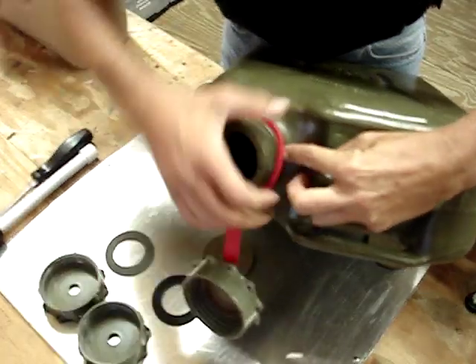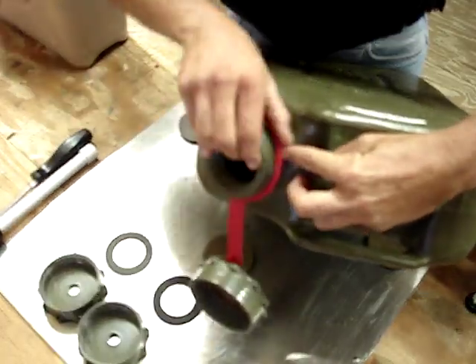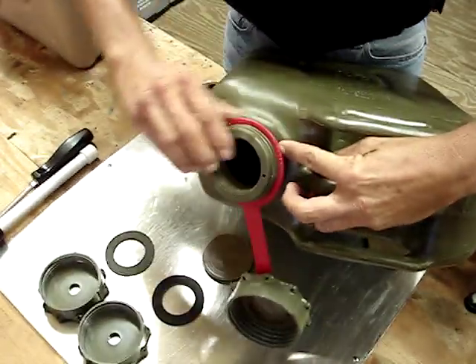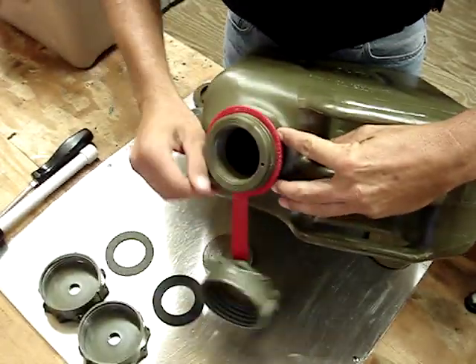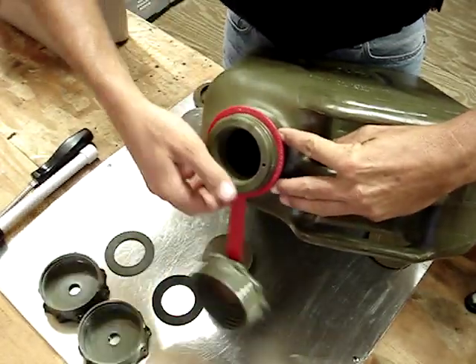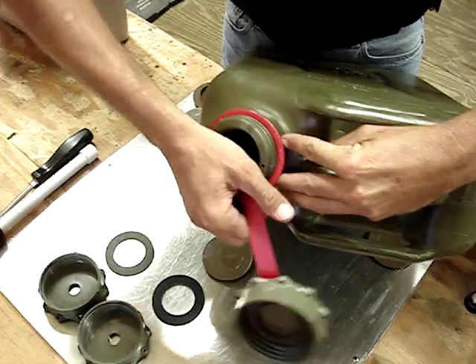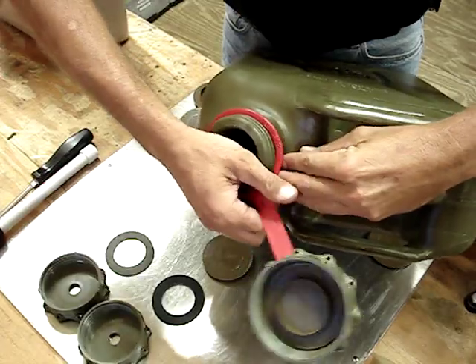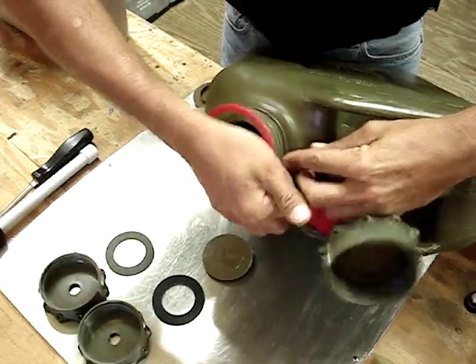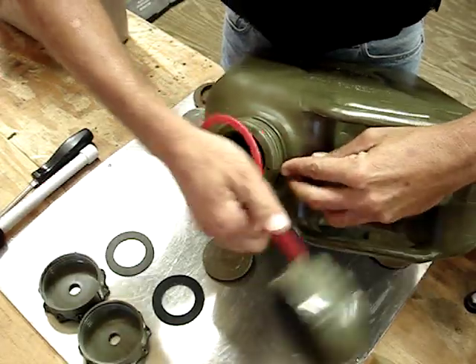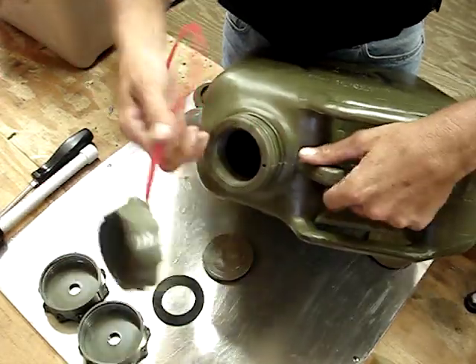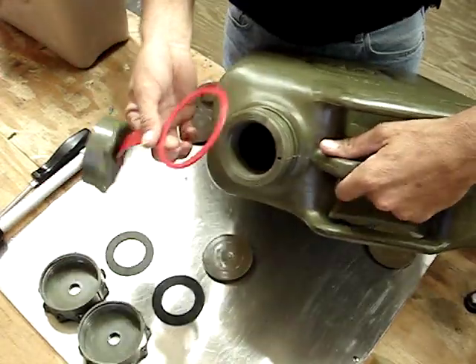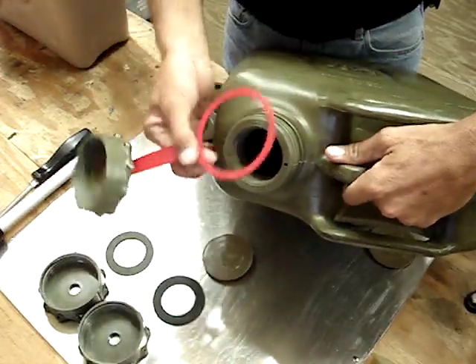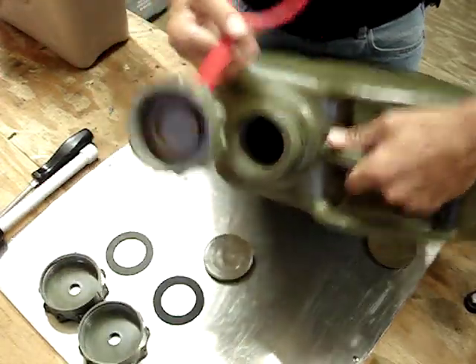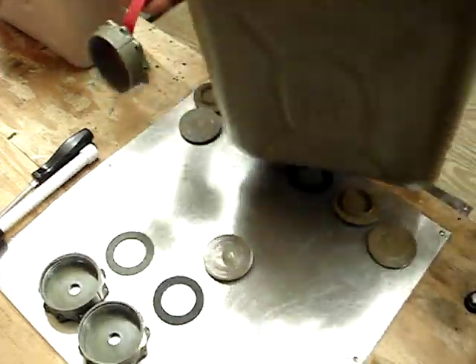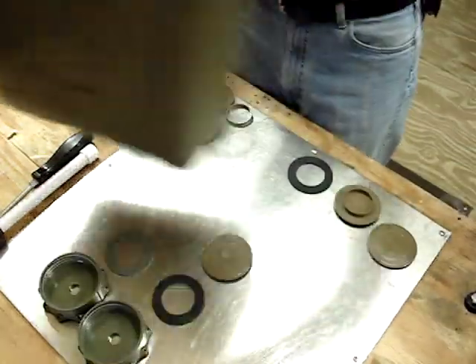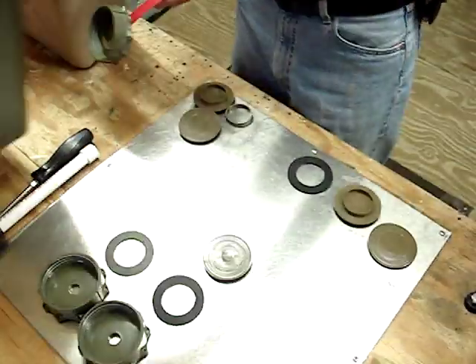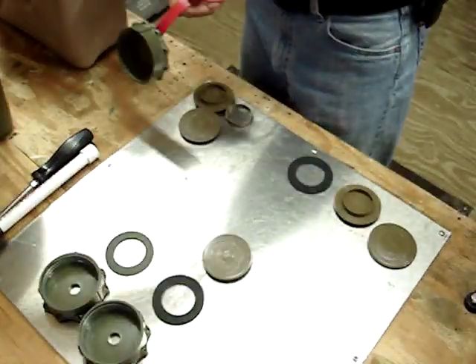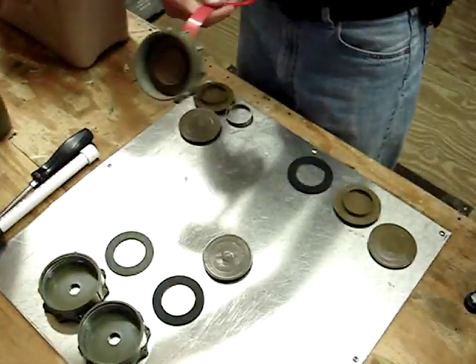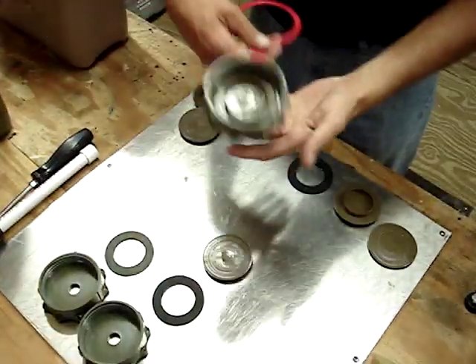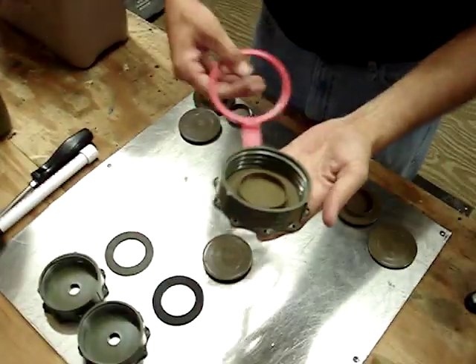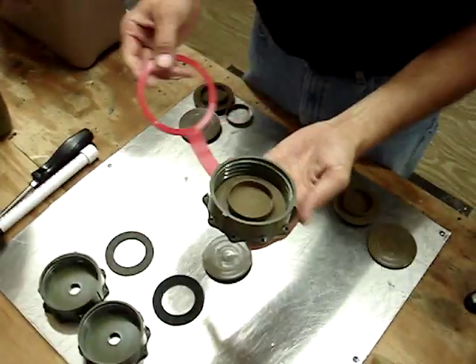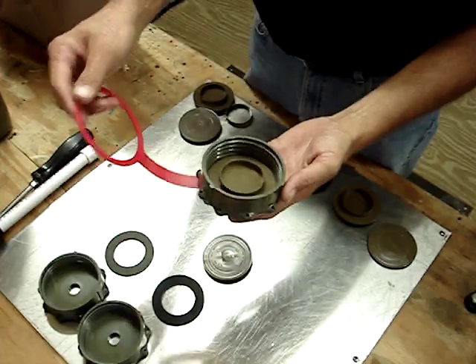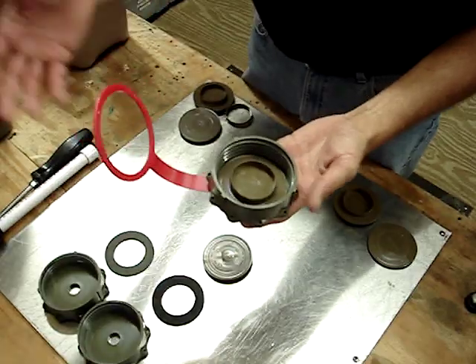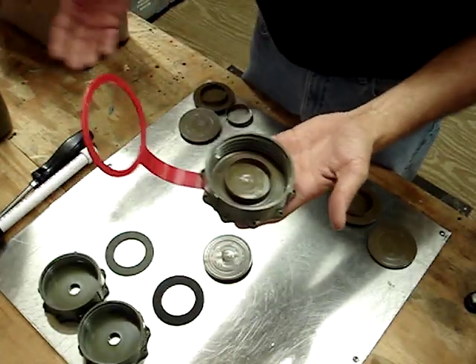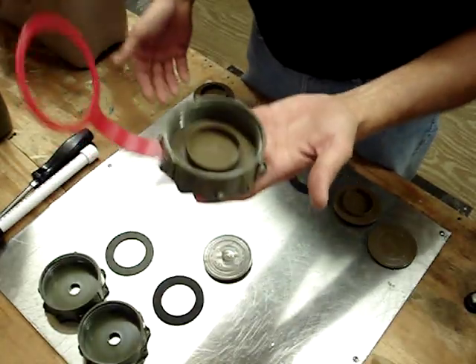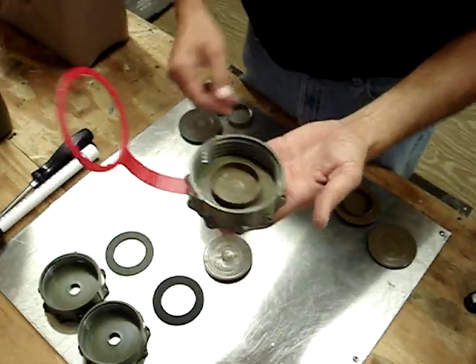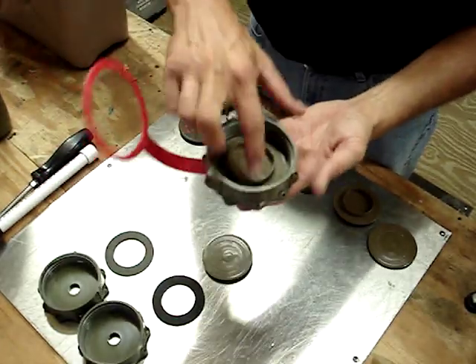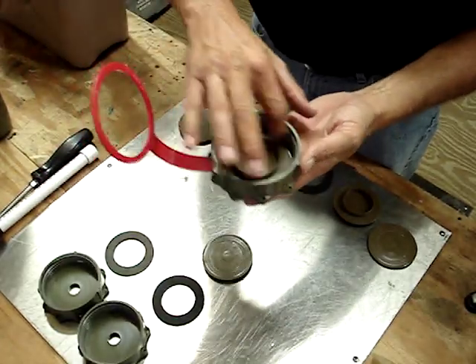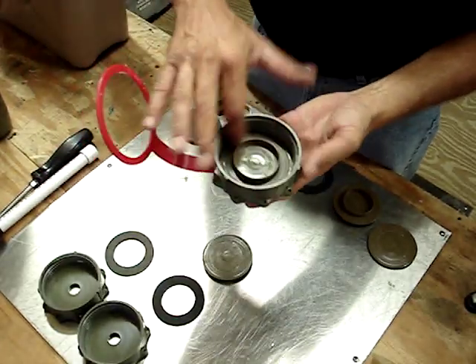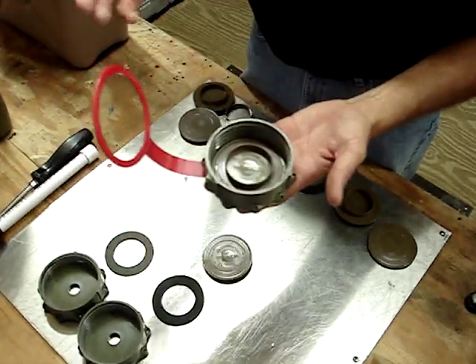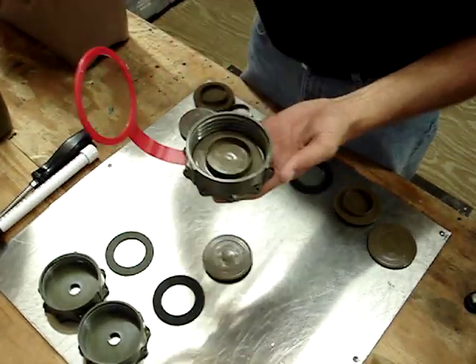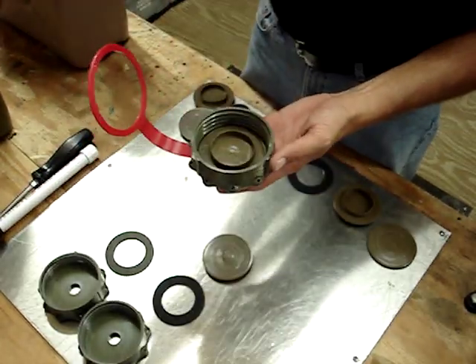The cap strap pops off of that flange and off the threads fairly easily. So here is your complete cap assembly — almost complete. This one doesn't have a gasket in it for some reason.